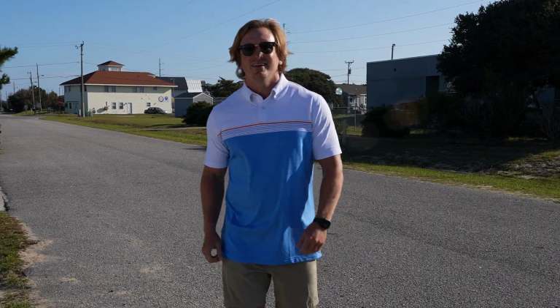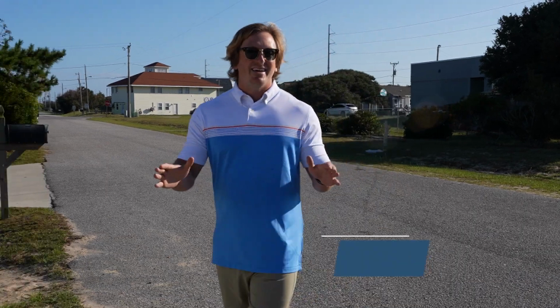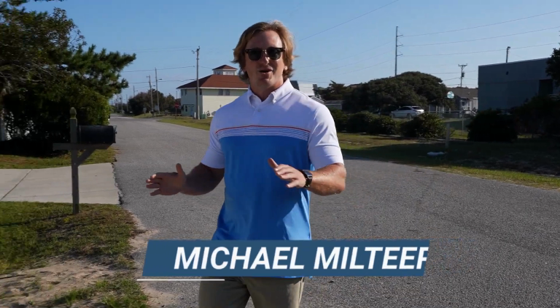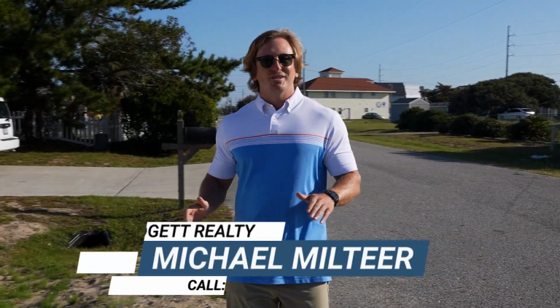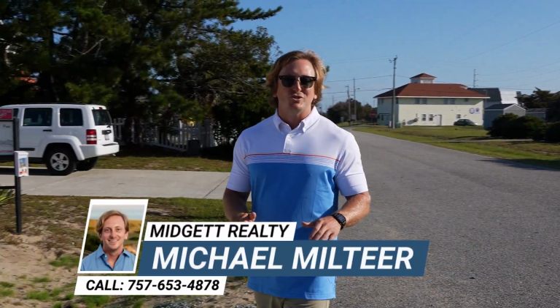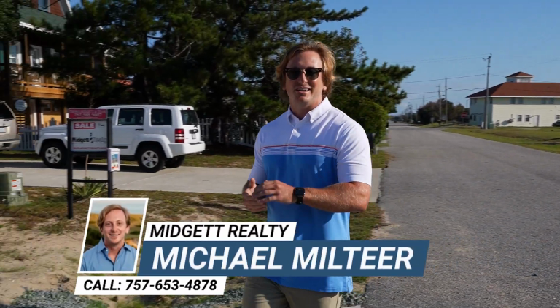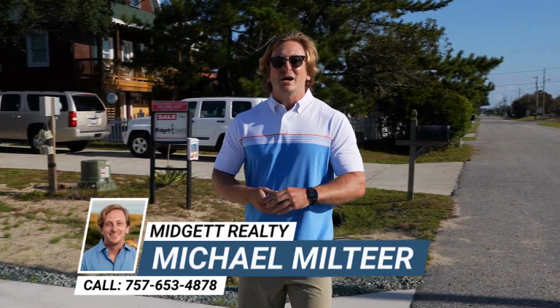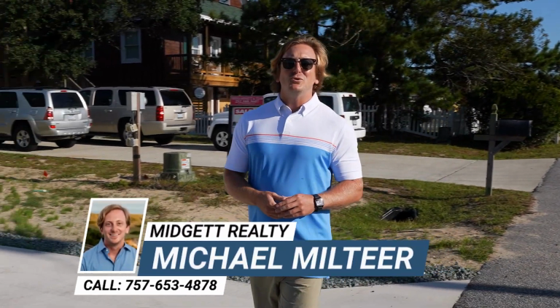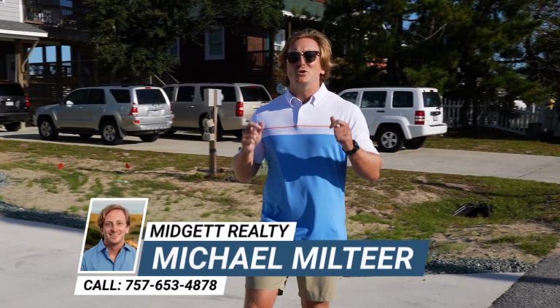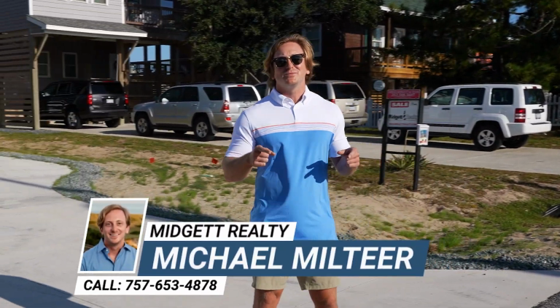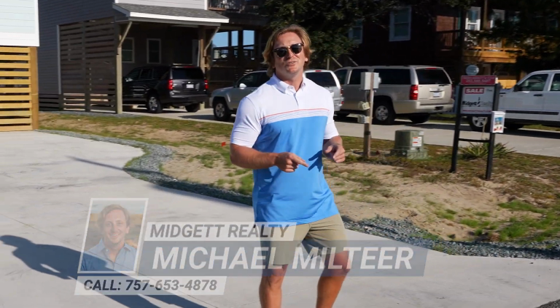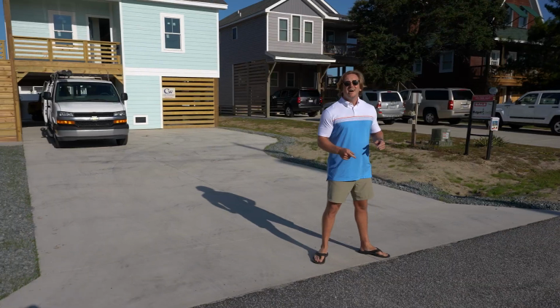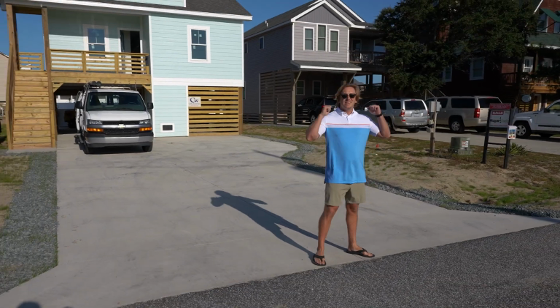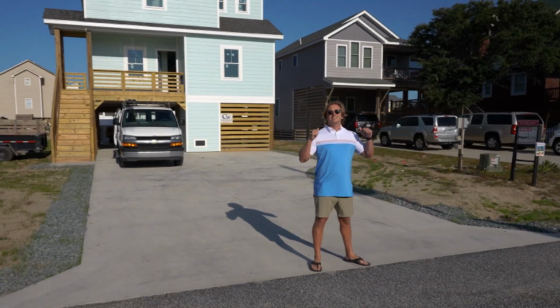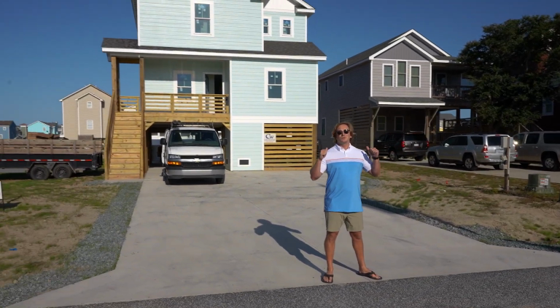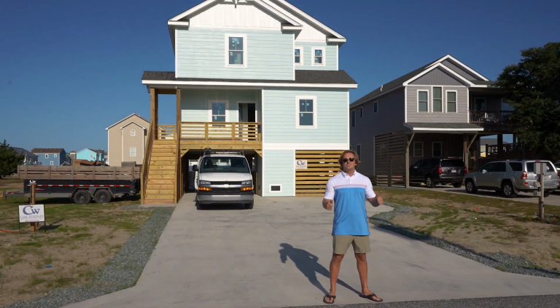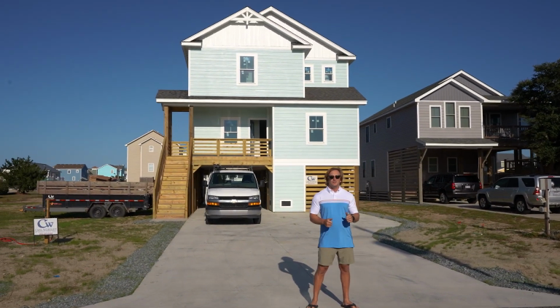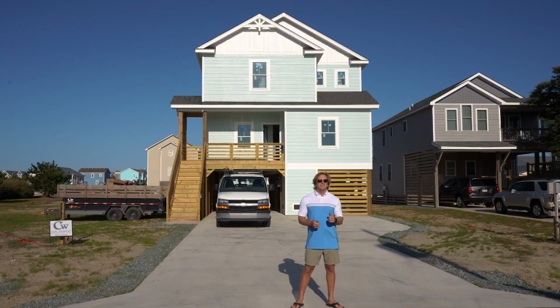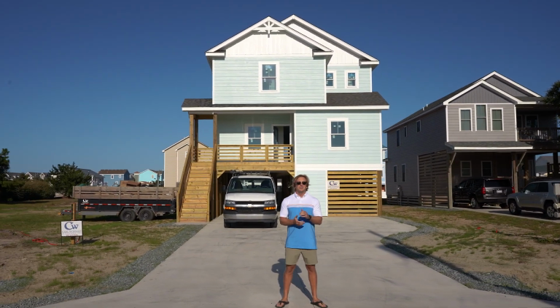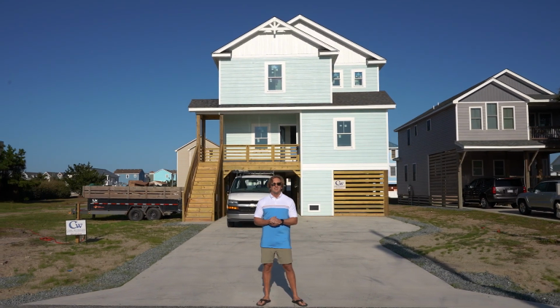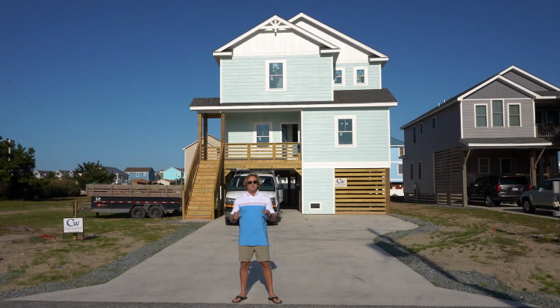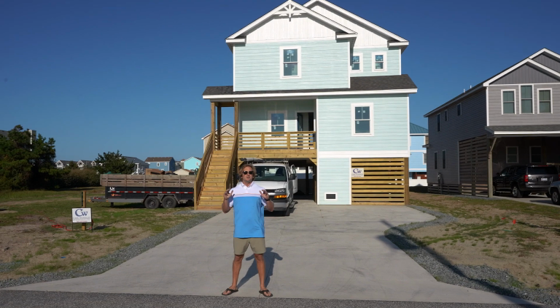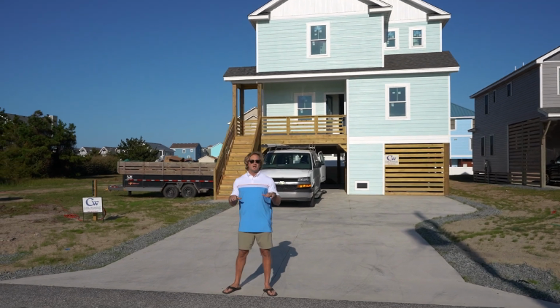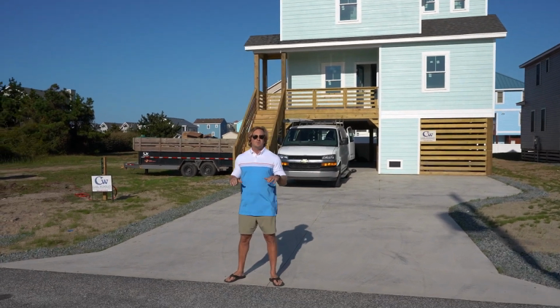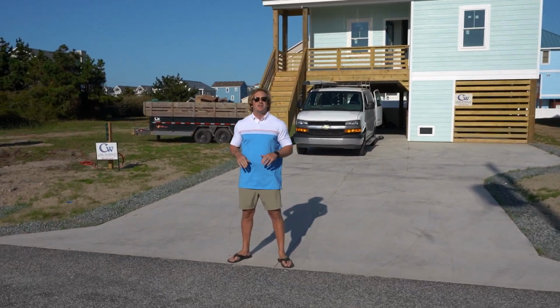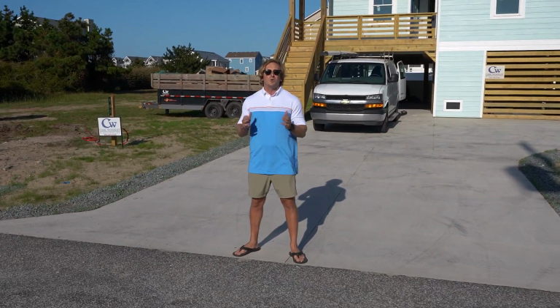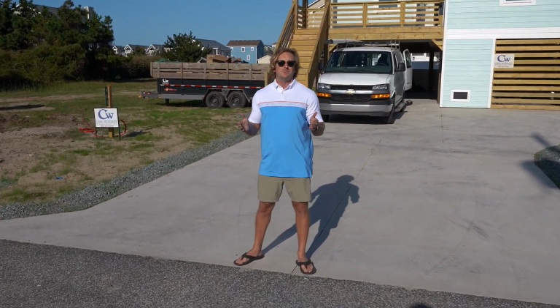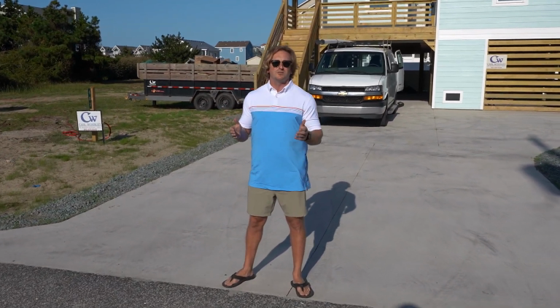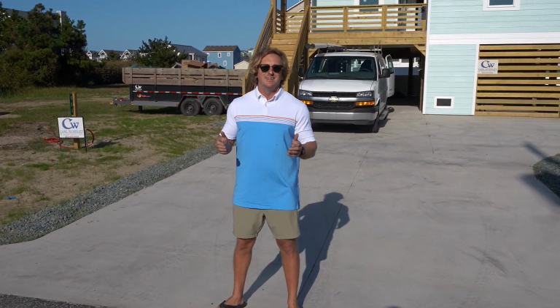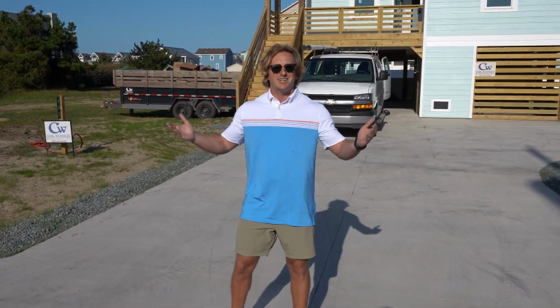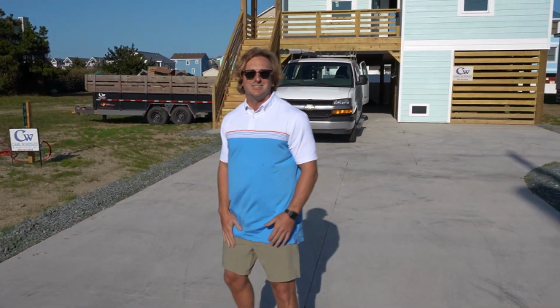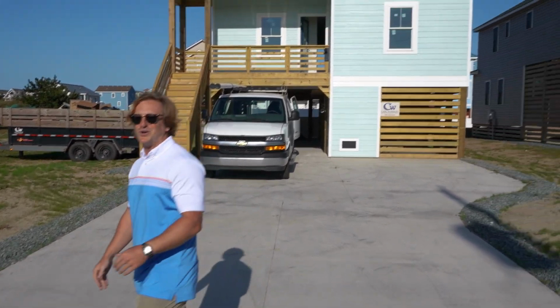Hey, this is Michael Milt here with Trisha Midgen Team, coming to you with a new investment opportunity. I'm standing at 903 Wrightsville Boulevard here in Kill Devil Hills. This home is a new construction home that will be ready for the 2024 rental season. Let's take a look and see what's going on.